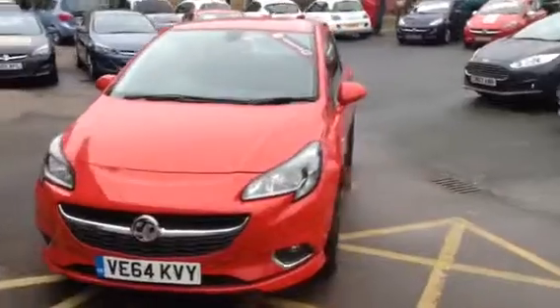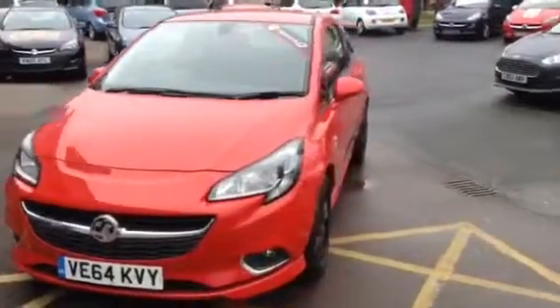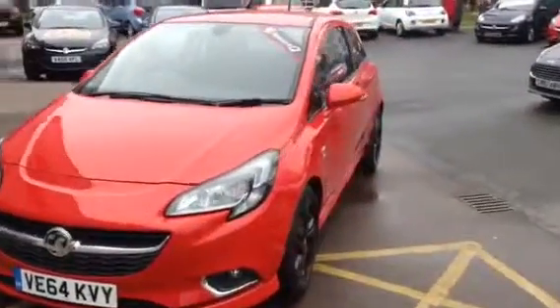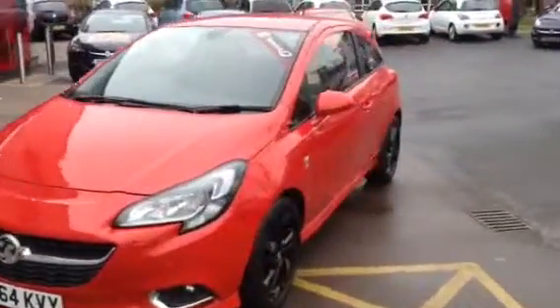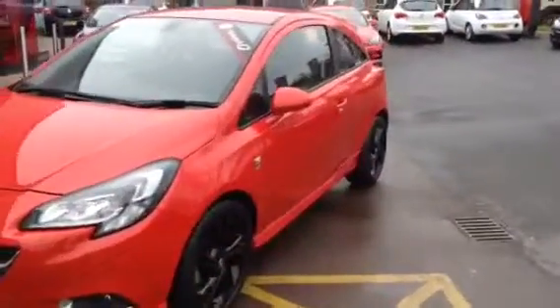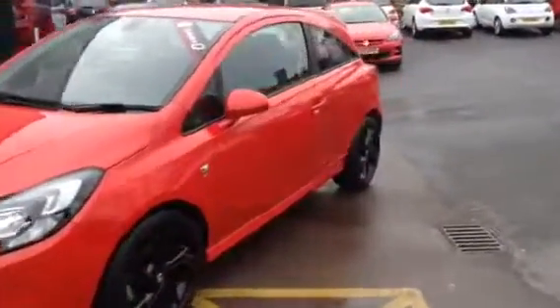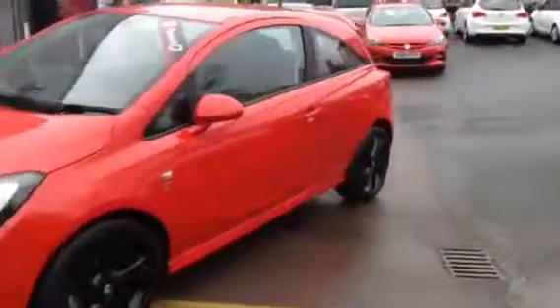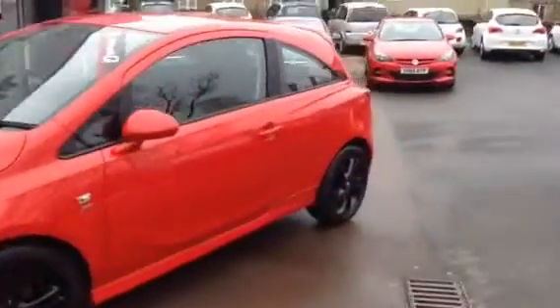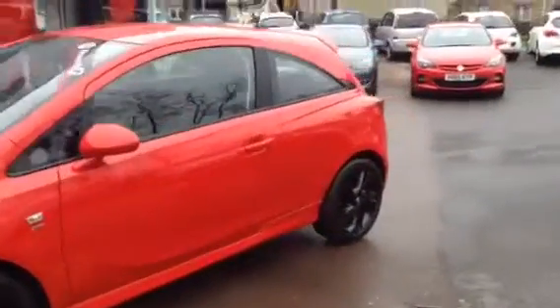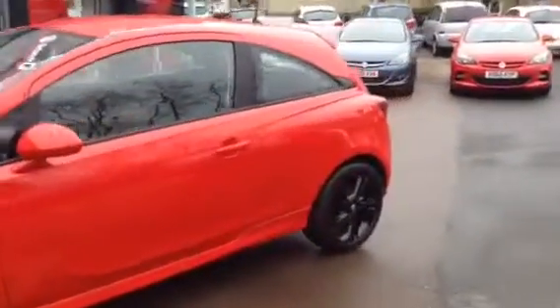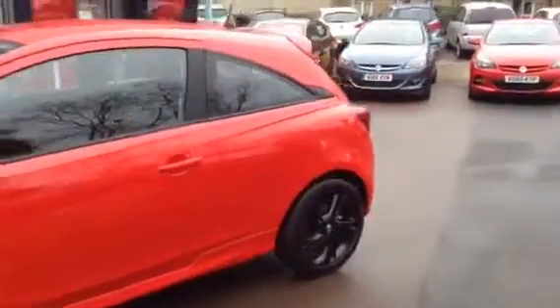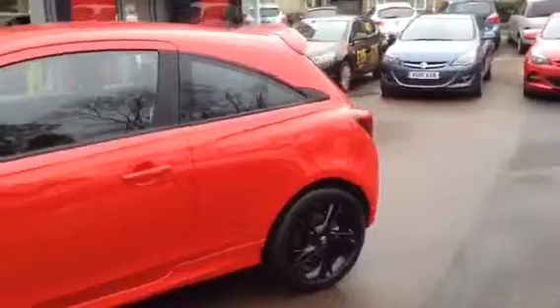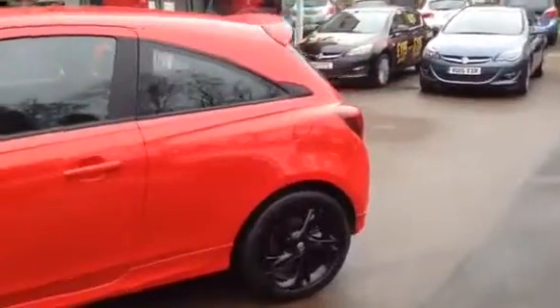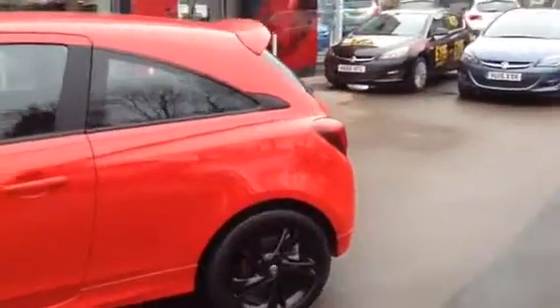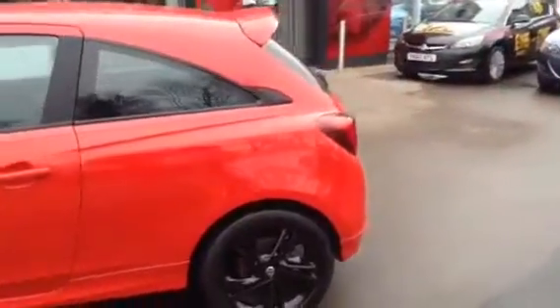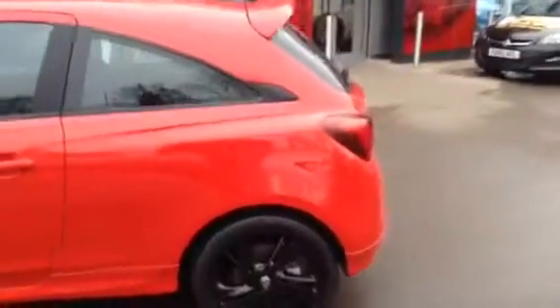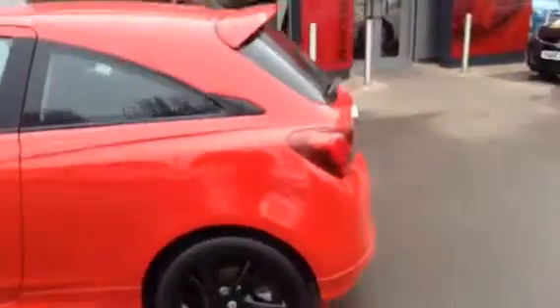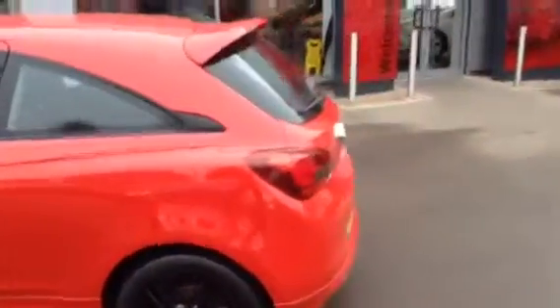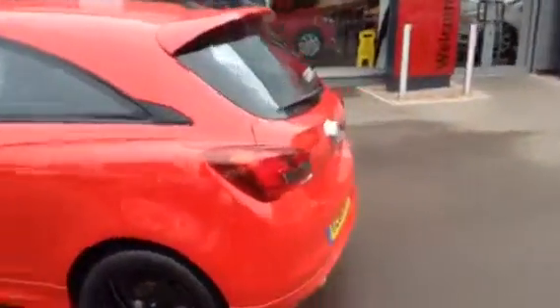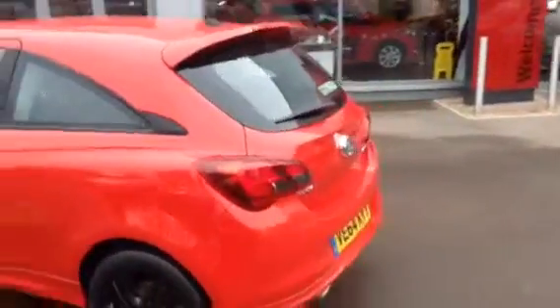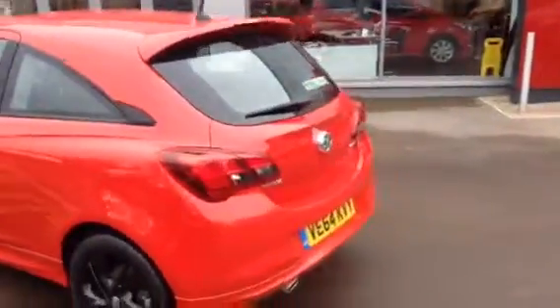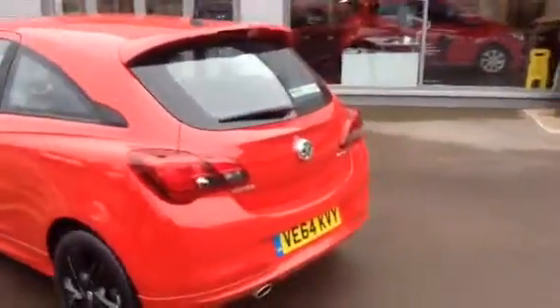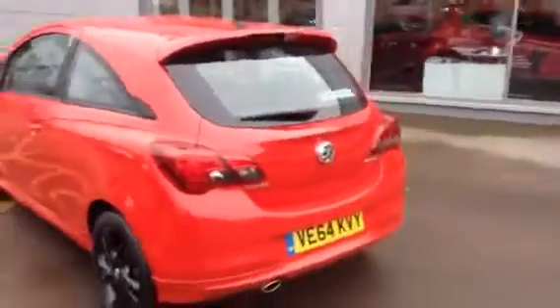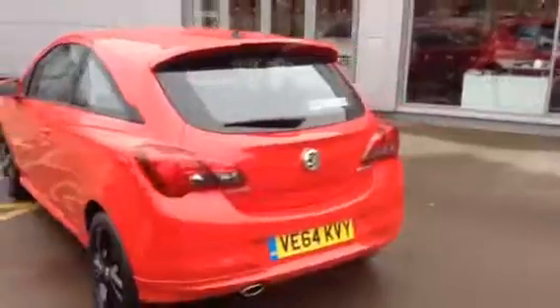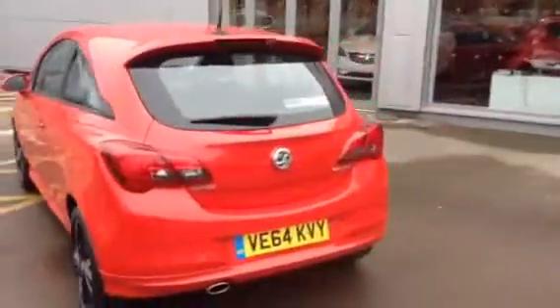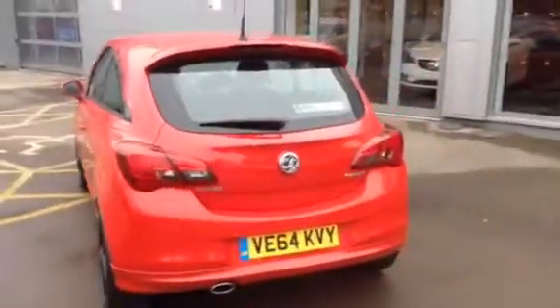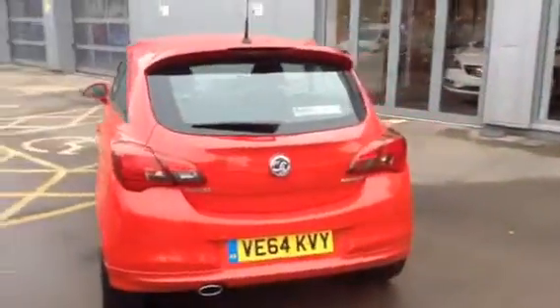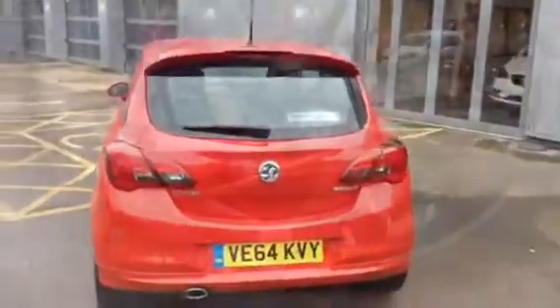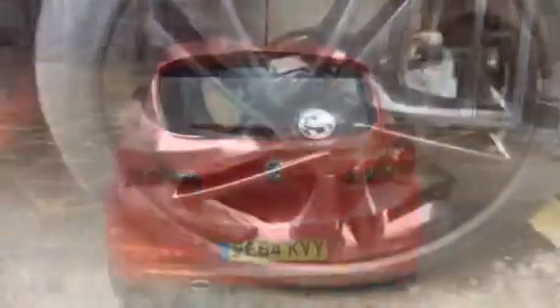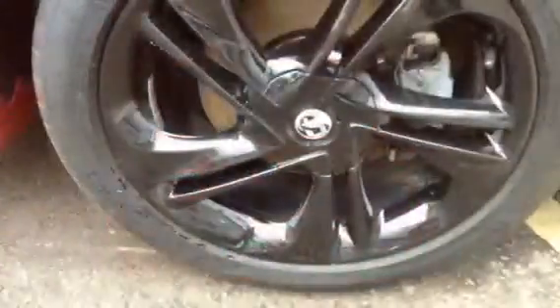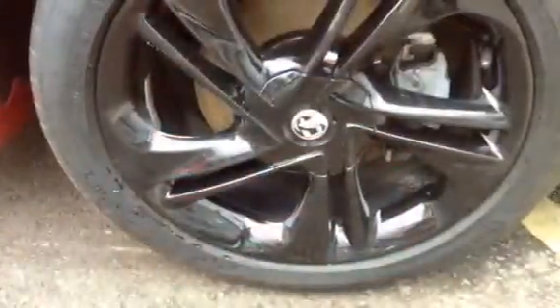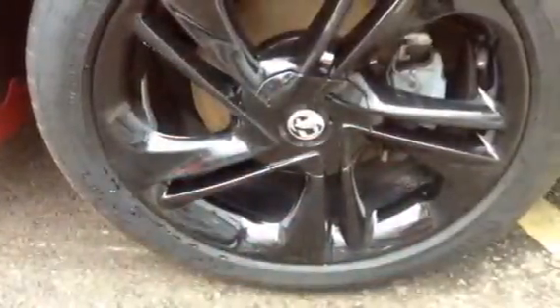Hello and welcome to Bayless Vauxhall. Here we have this fantastic Corsa SRI finished in power red. It's a 1.3 diesel and as the SRI it comes with some fantastic features, including these 17 inch black alloys,